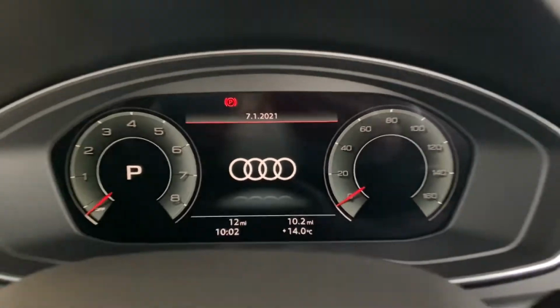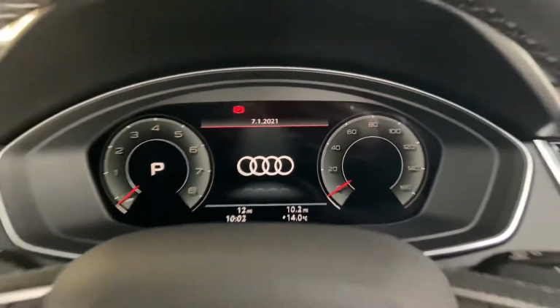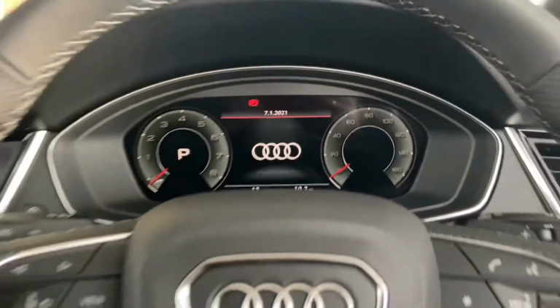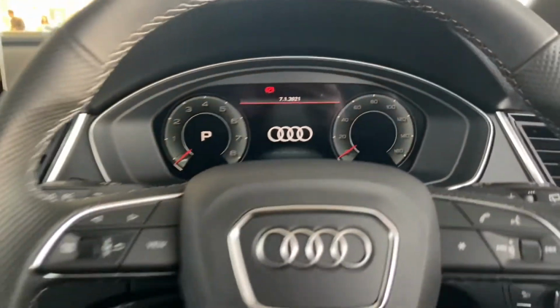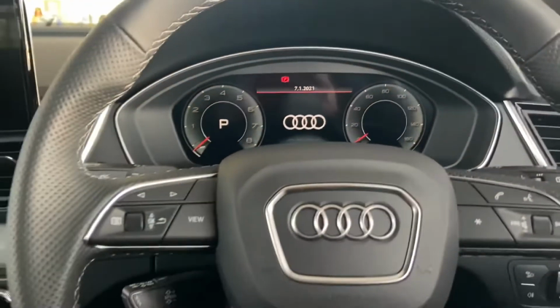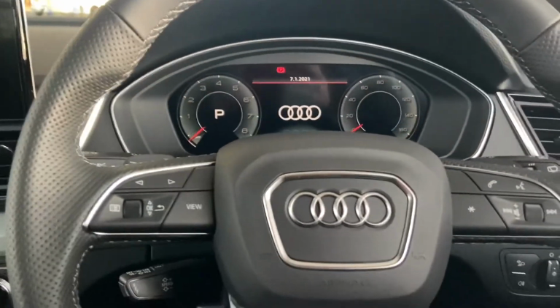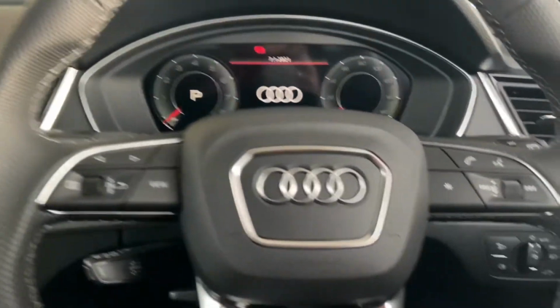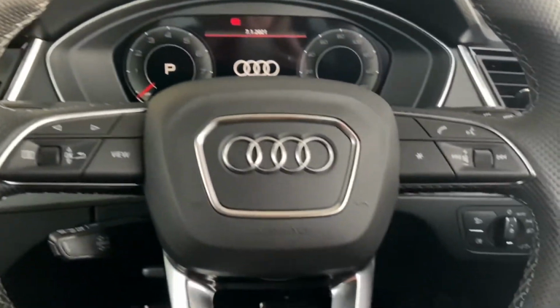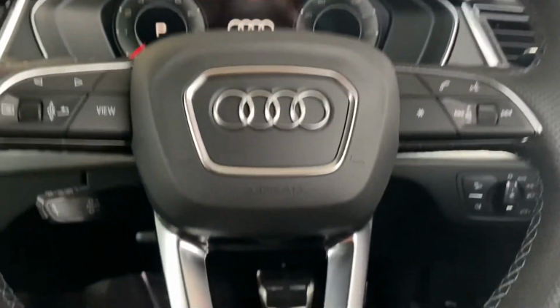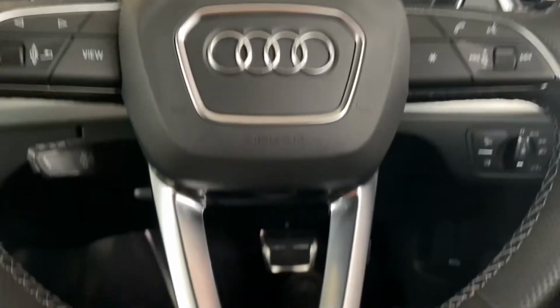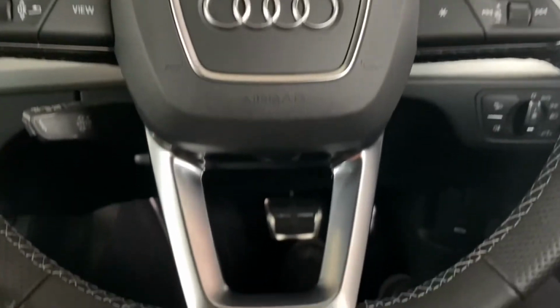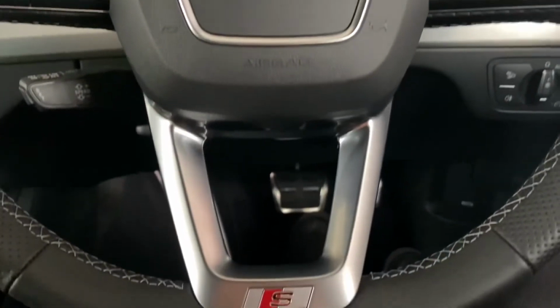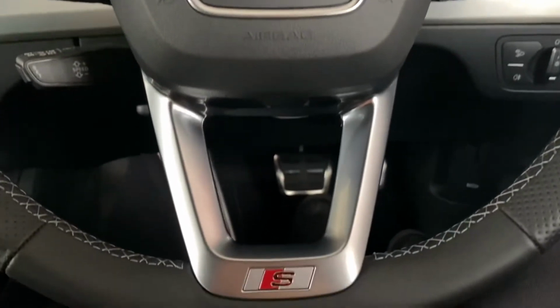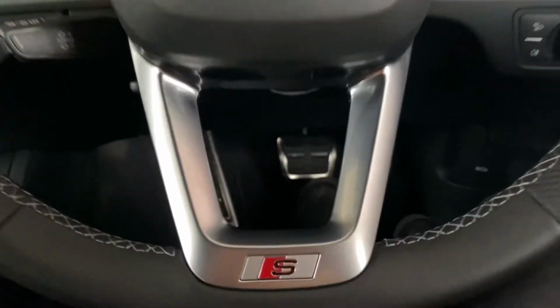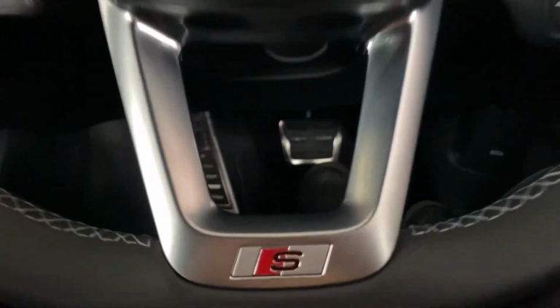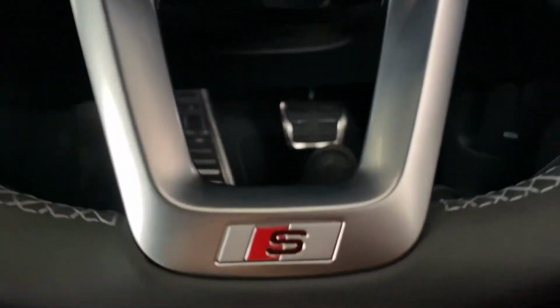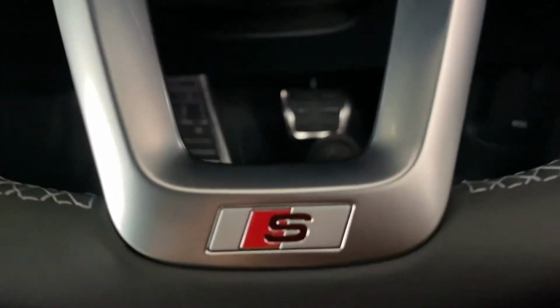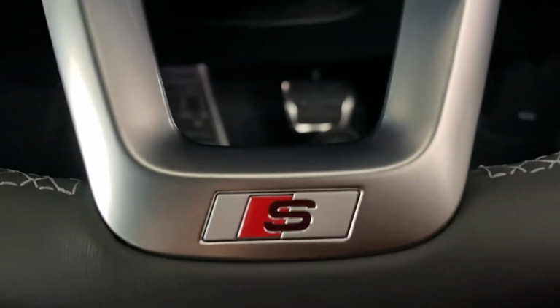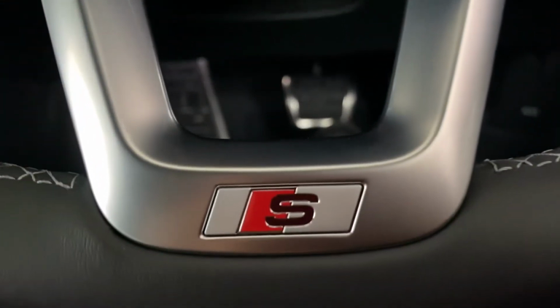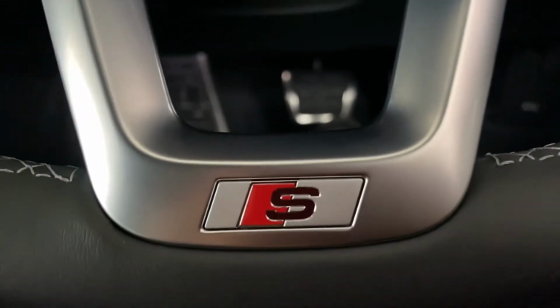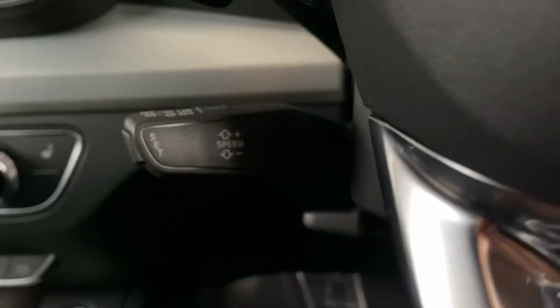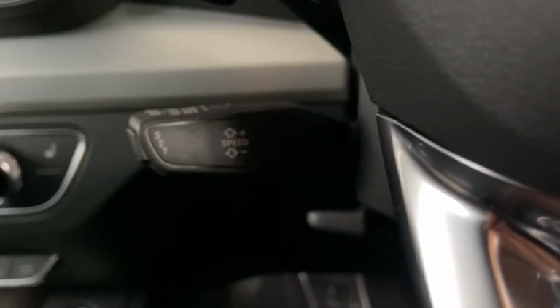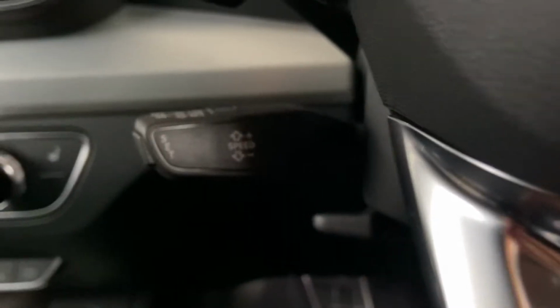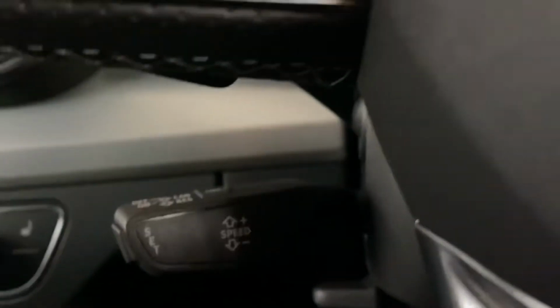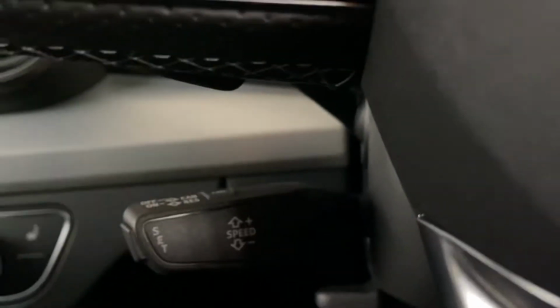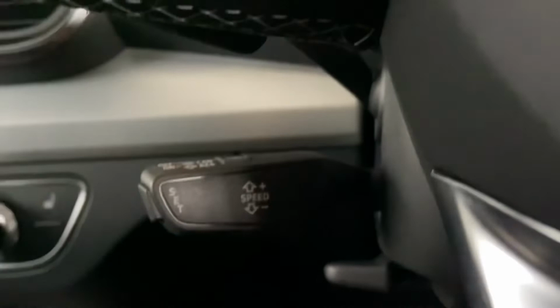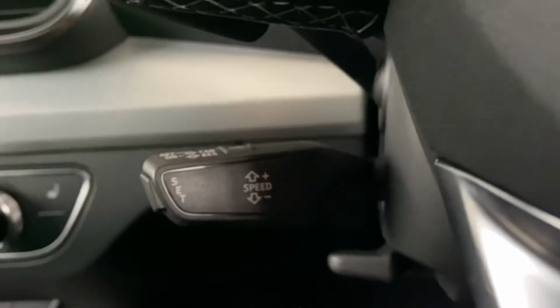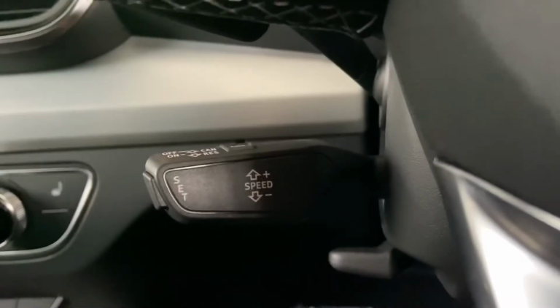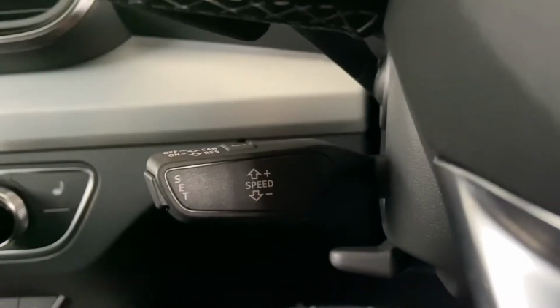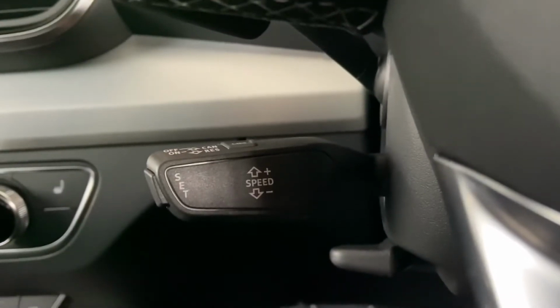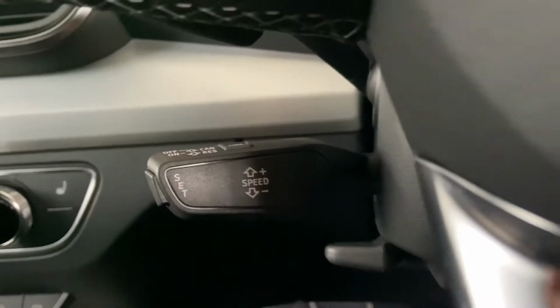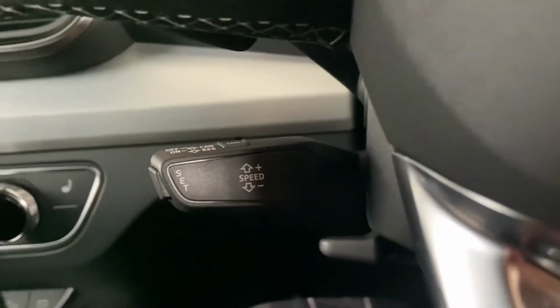Here we have the stunning virtual cockpit controlled by the multi-functional steering wheel. We have some S-badging there. Here we have the cruise control system with speed limiter.